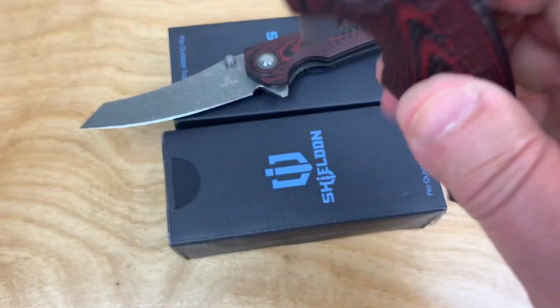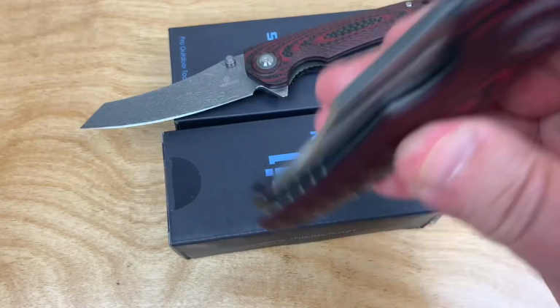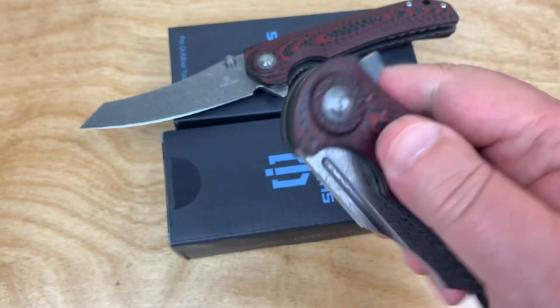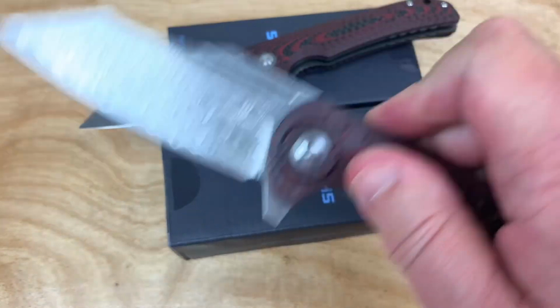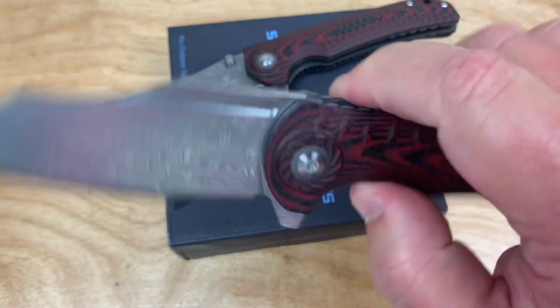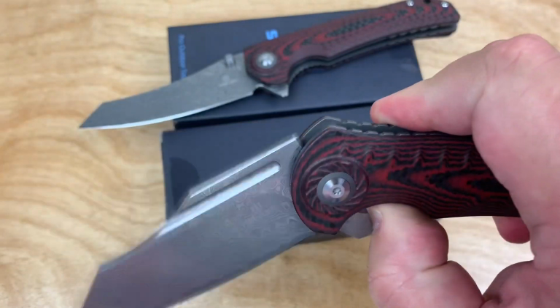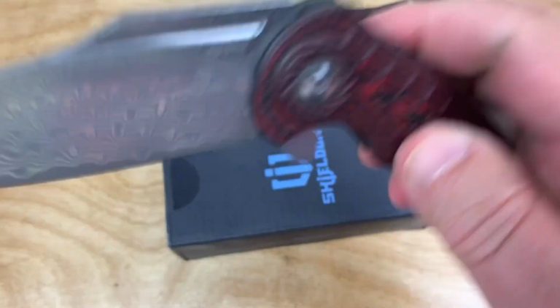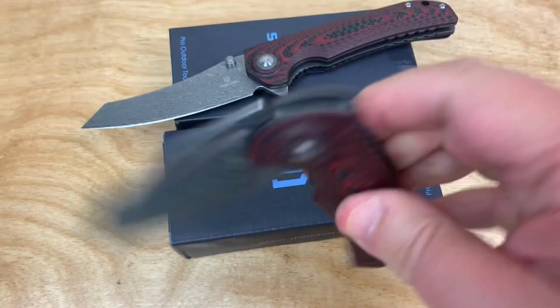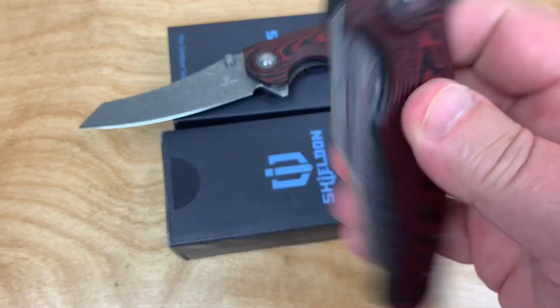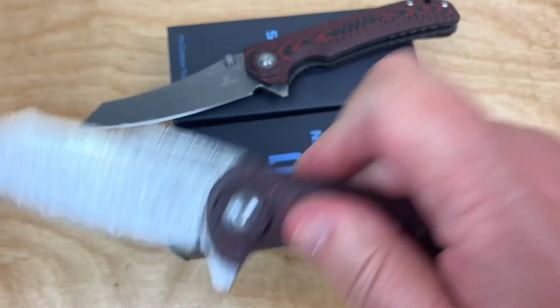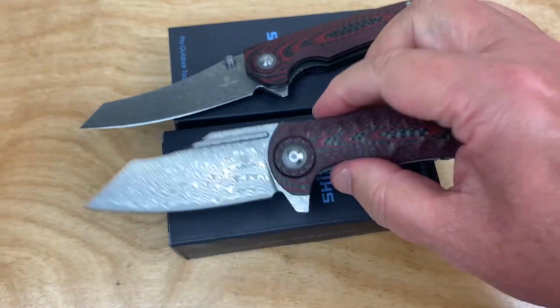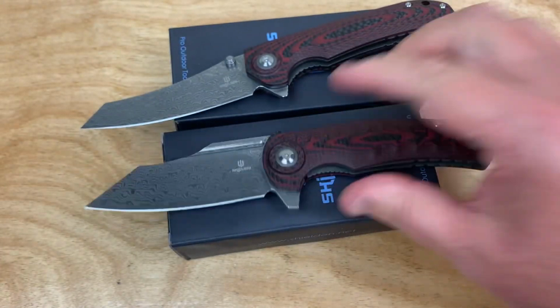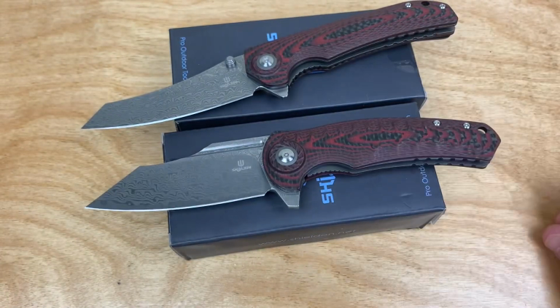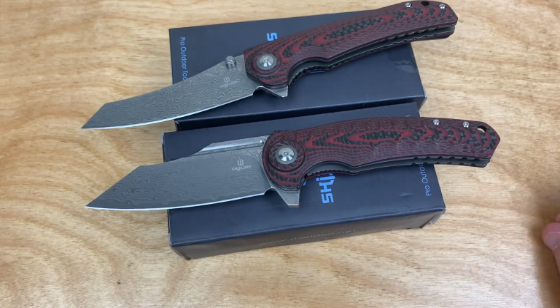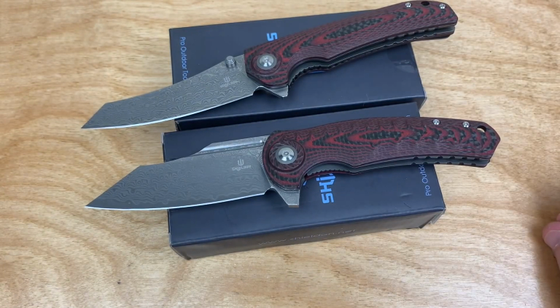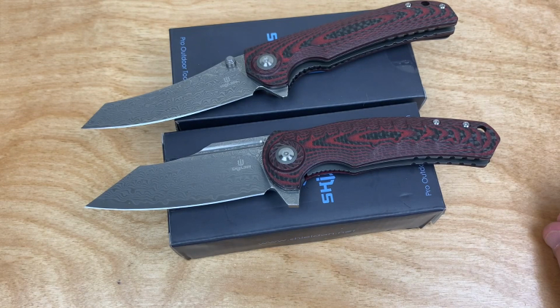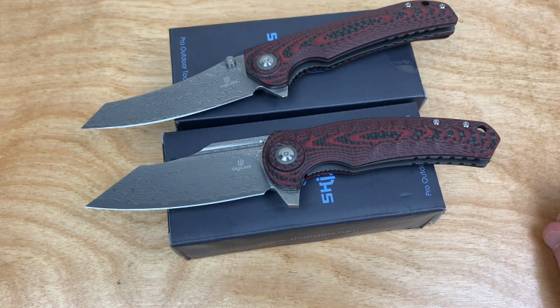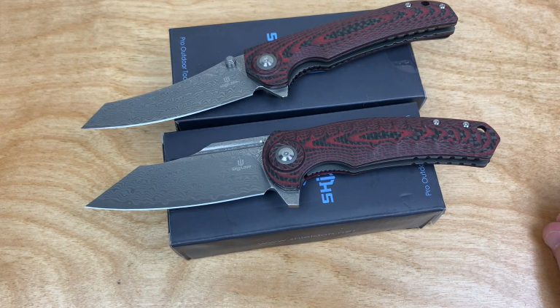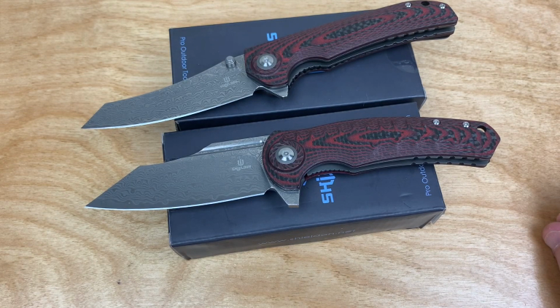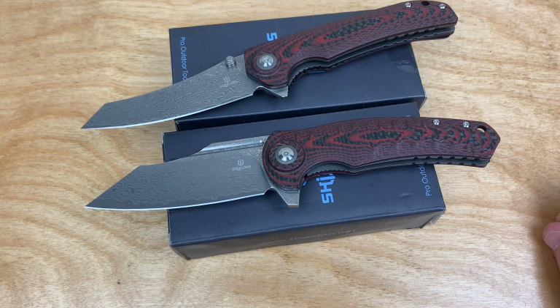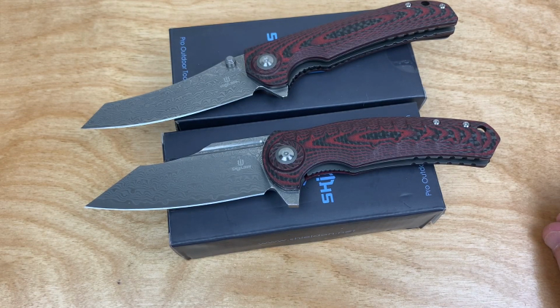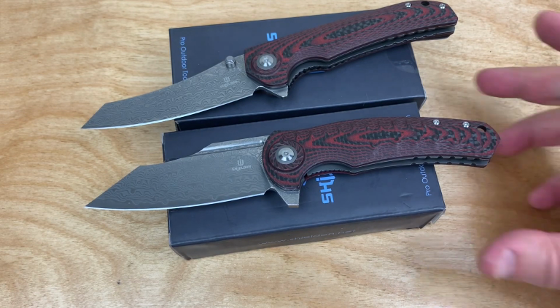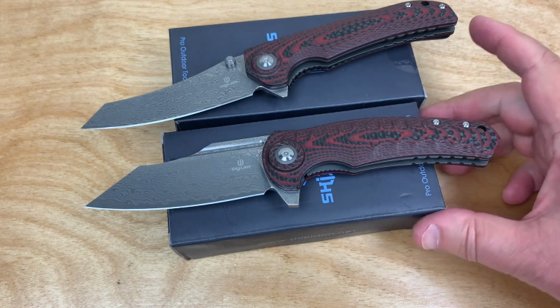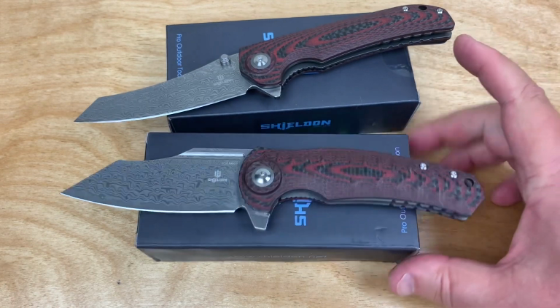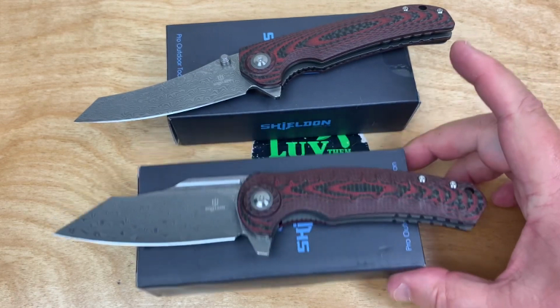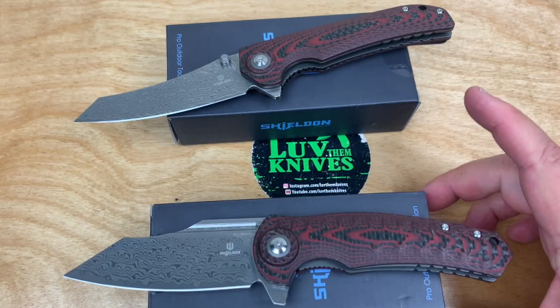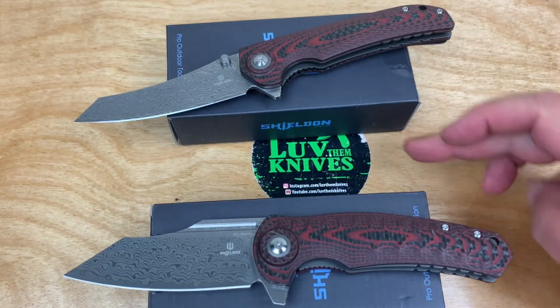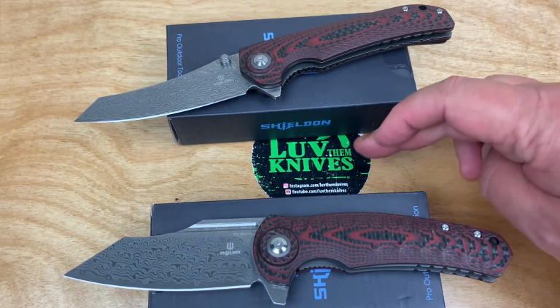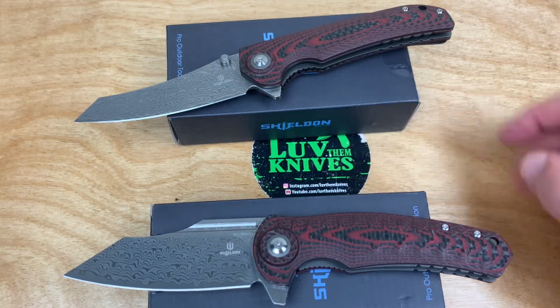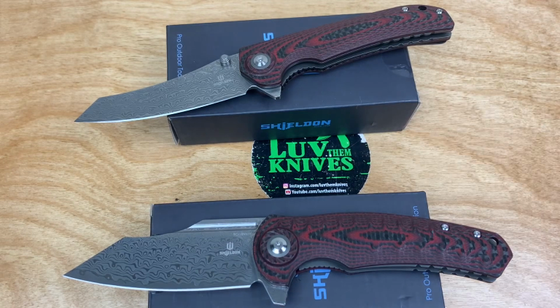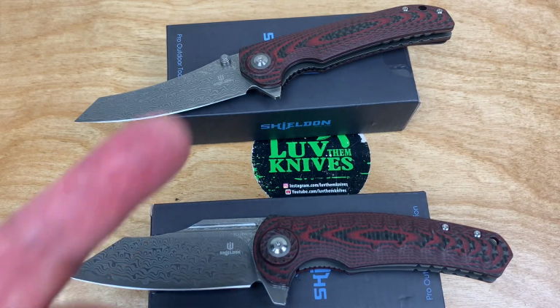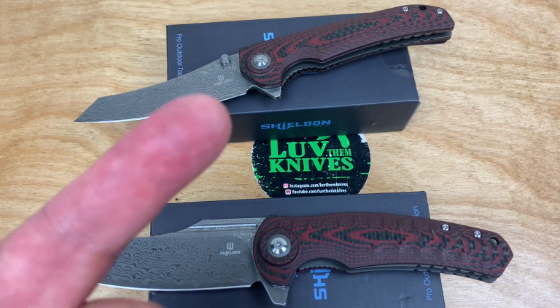After reassembly — yeah, that's a better drop than it was when I started. Thank you so much for joining me. We love them knives — stay sharp!